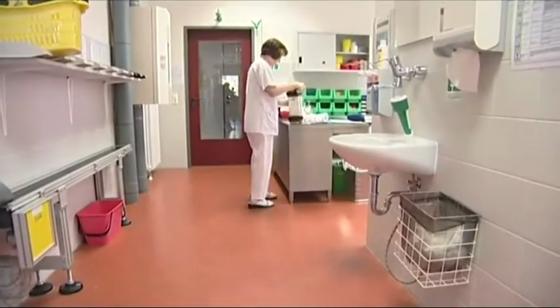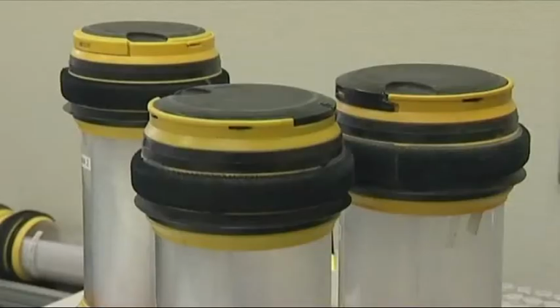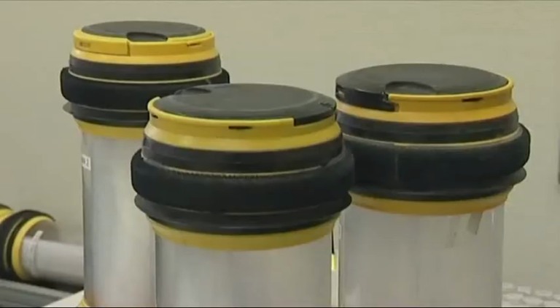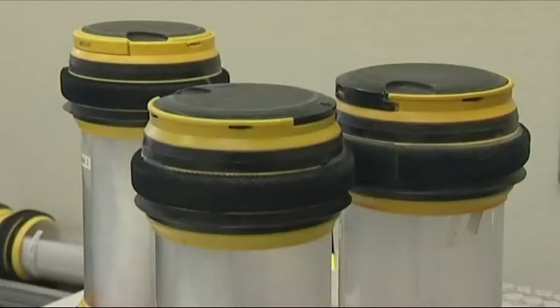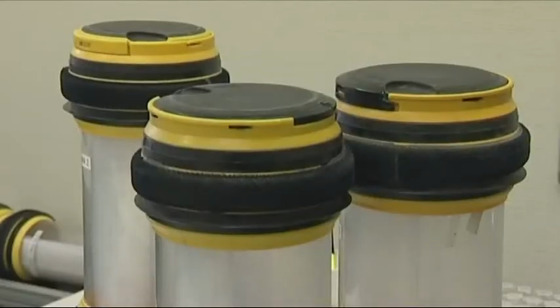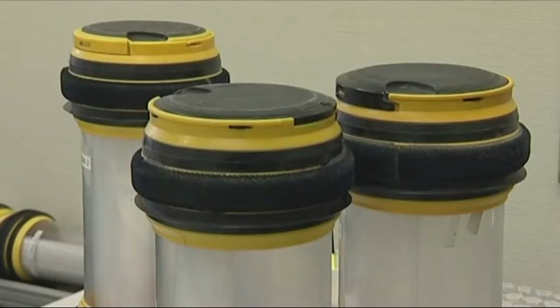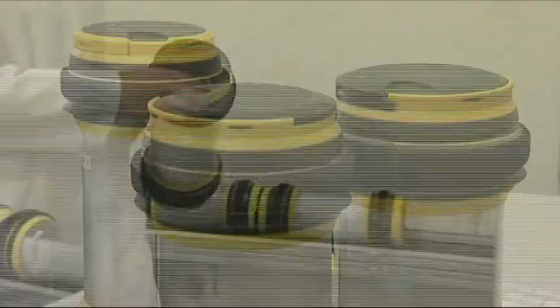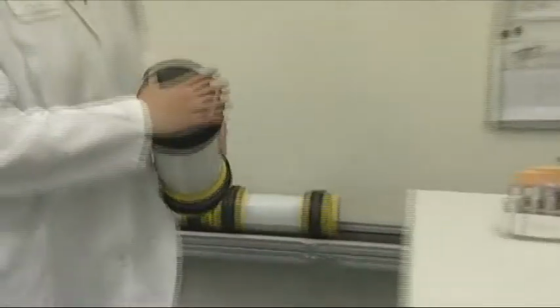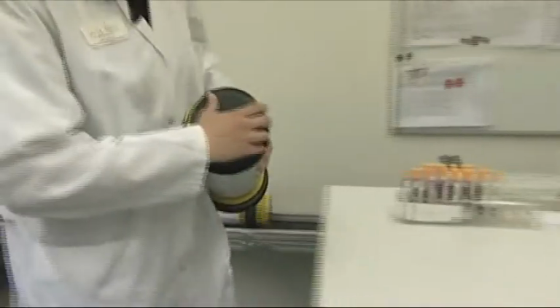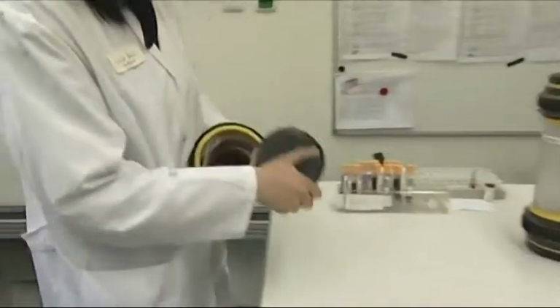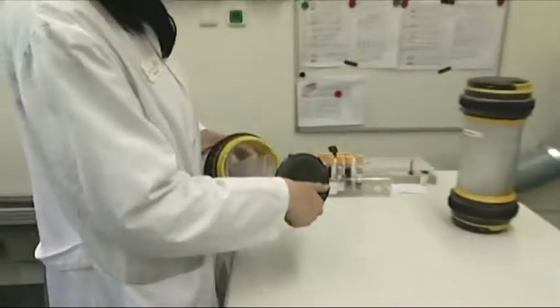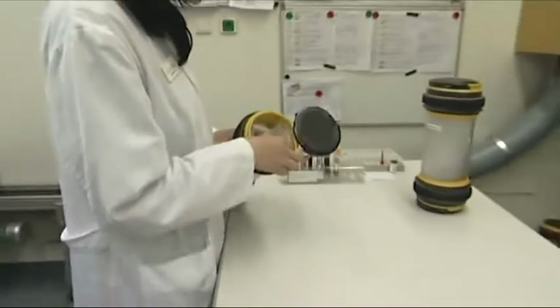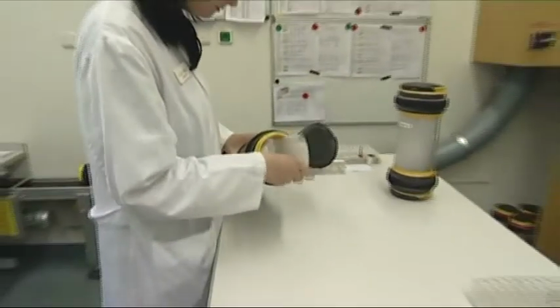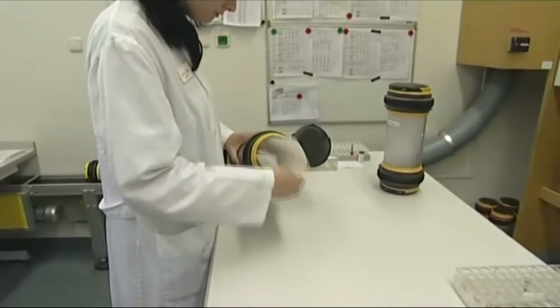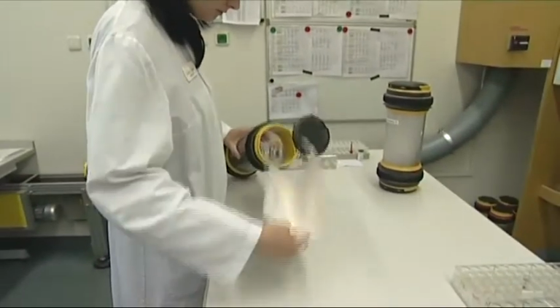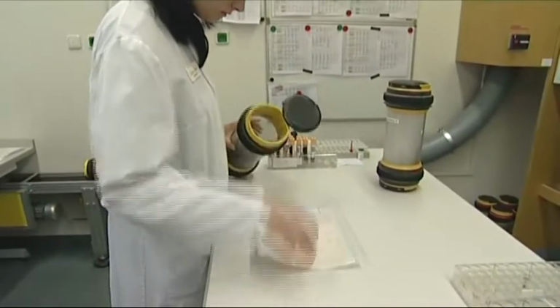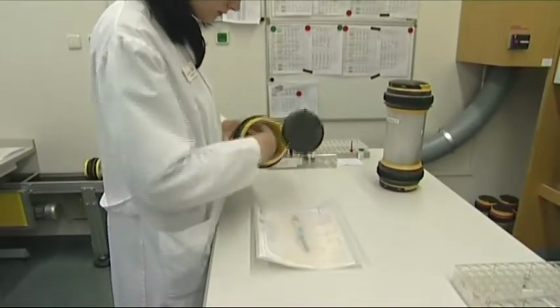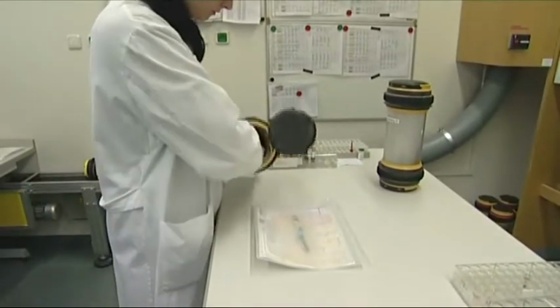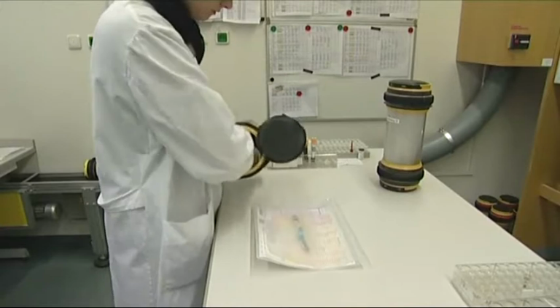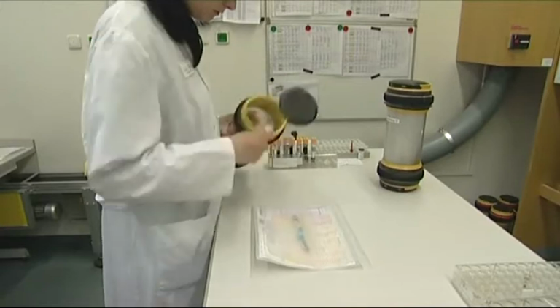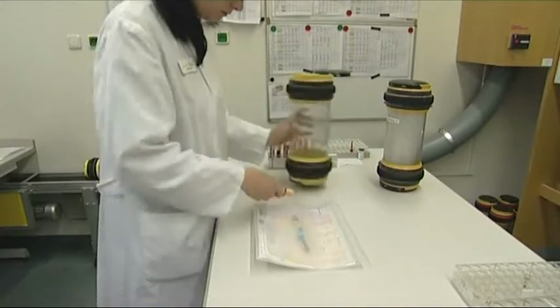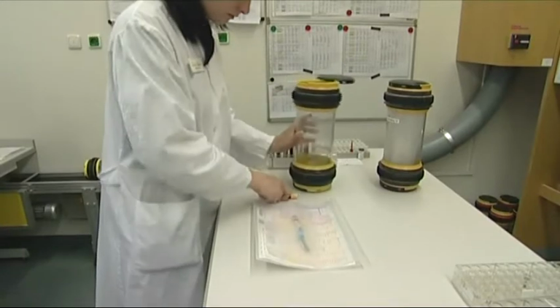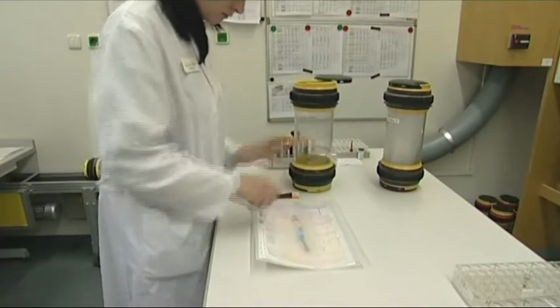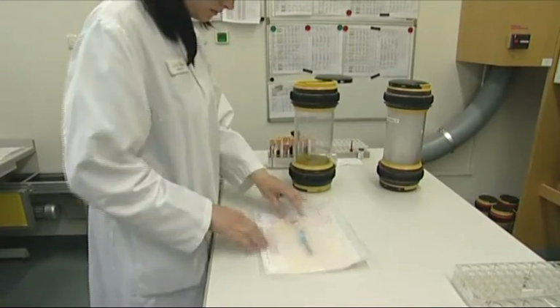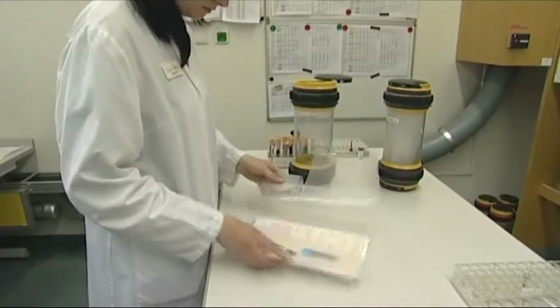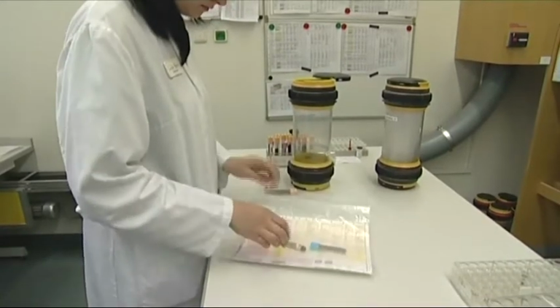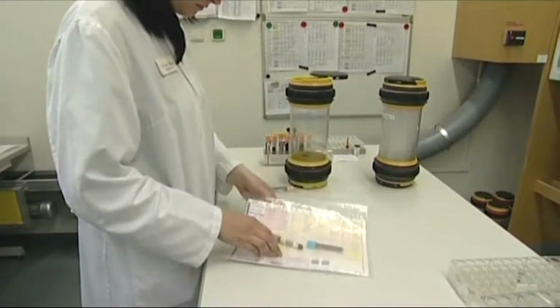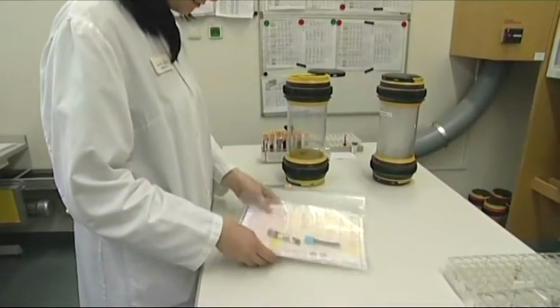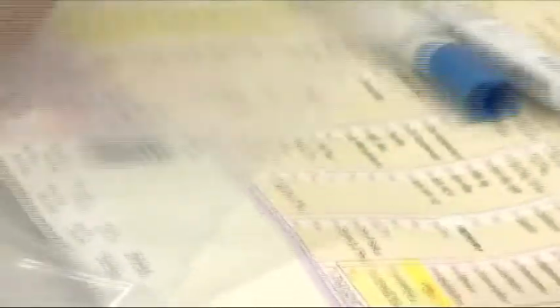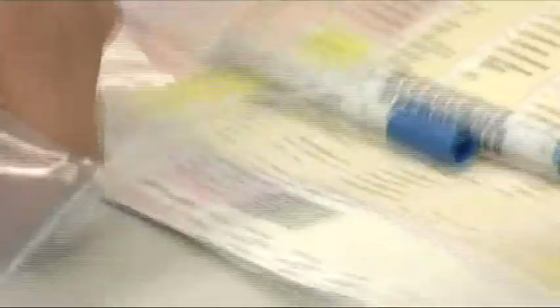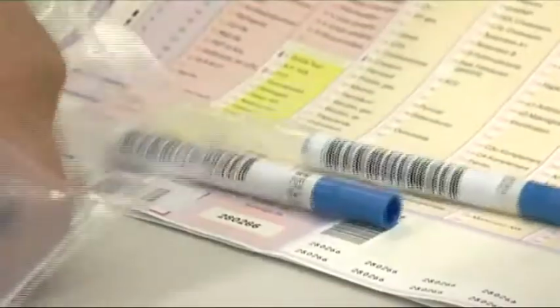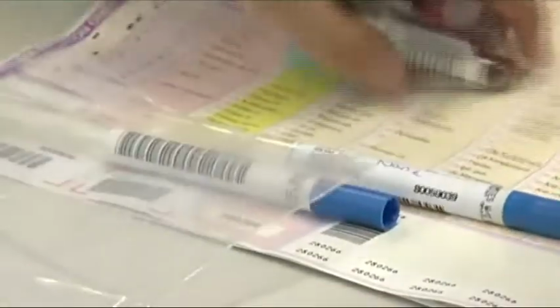A hospital laboratory receives and evaluates countless samples on a daily basis. This involves opening every carrier, taking out the contents, closing the carrier and returning it to the home address.